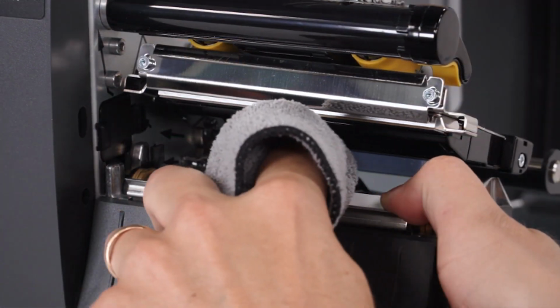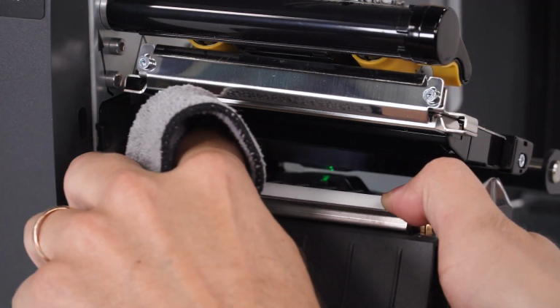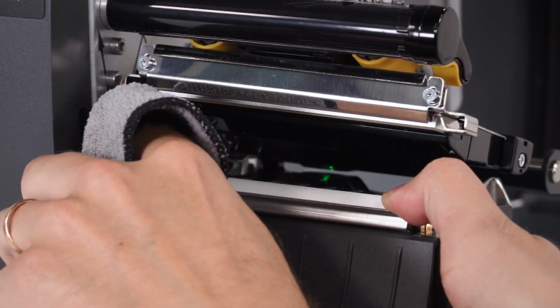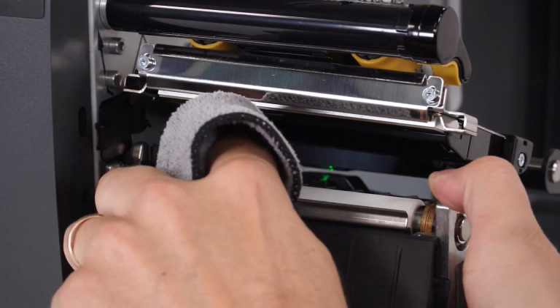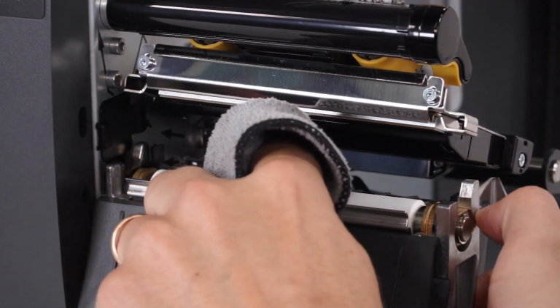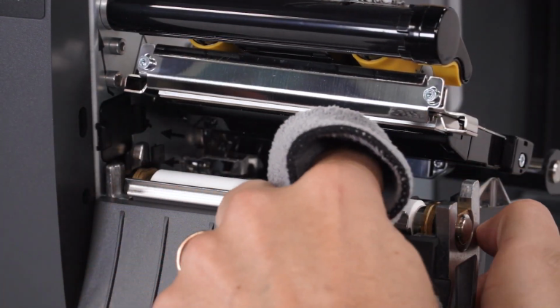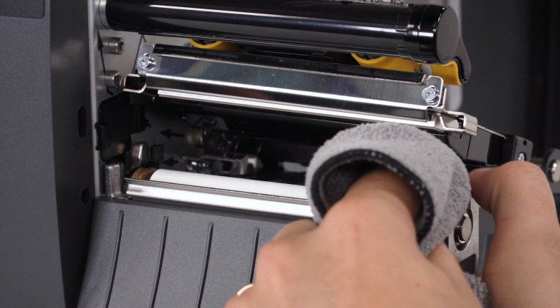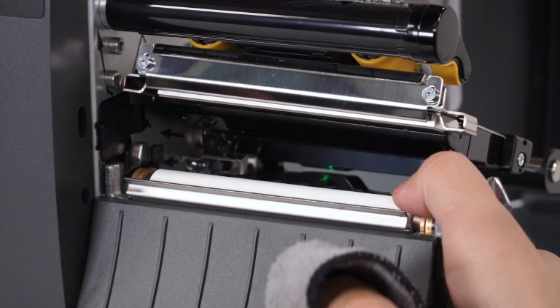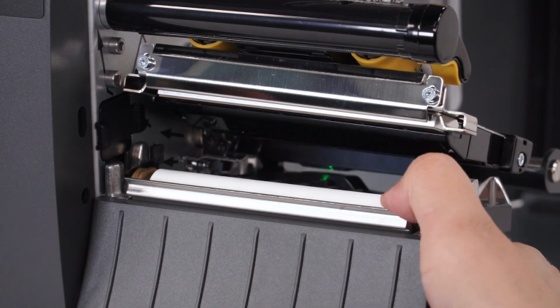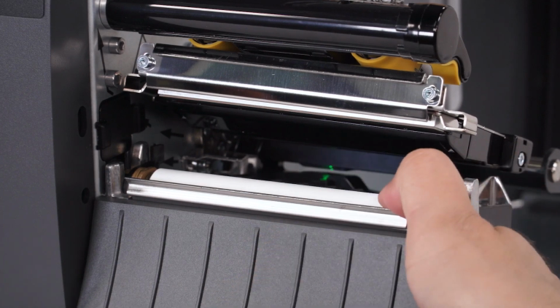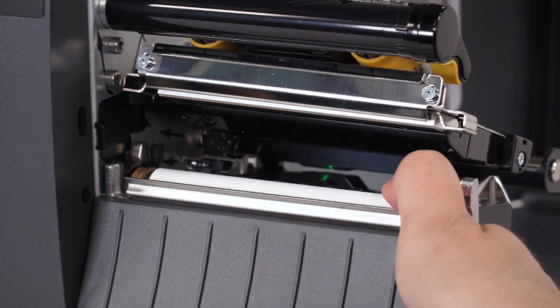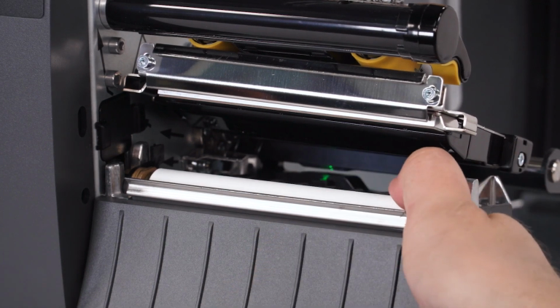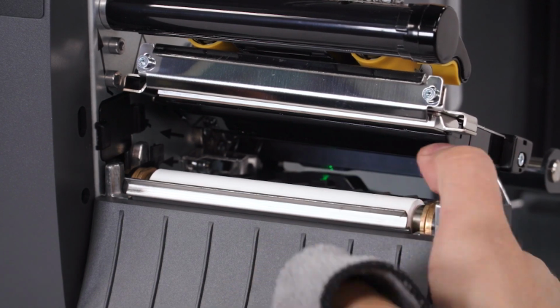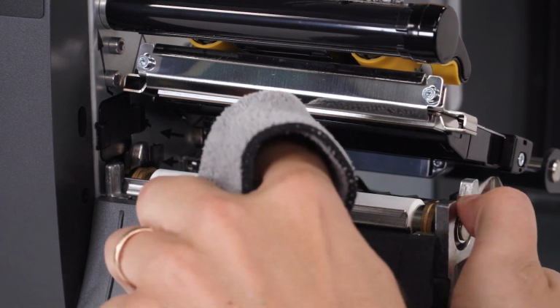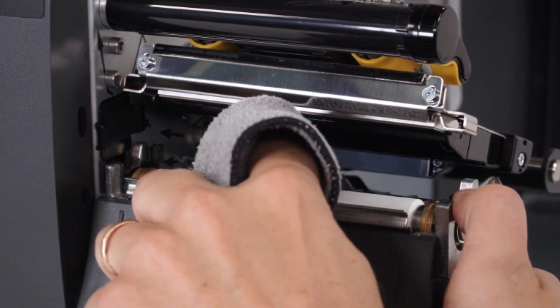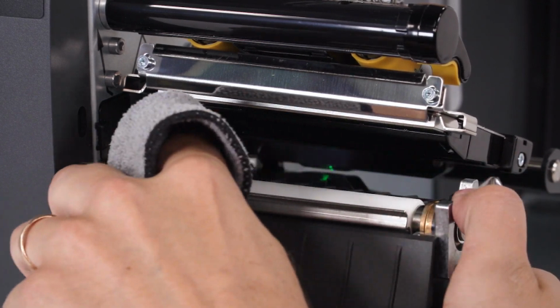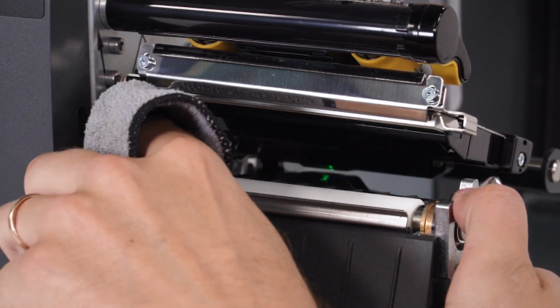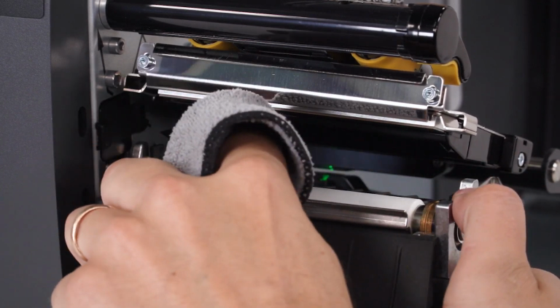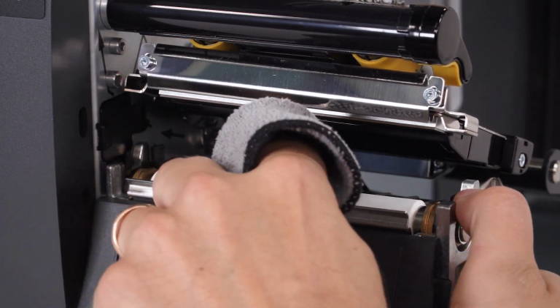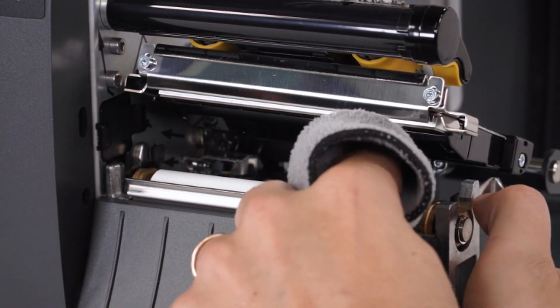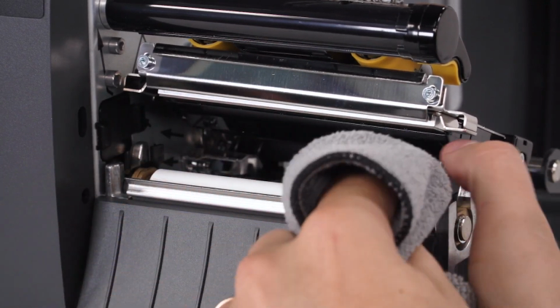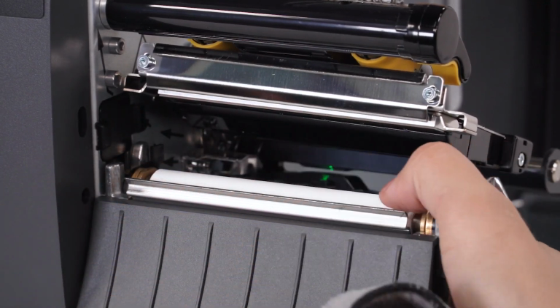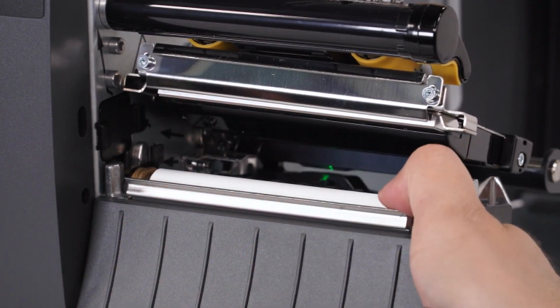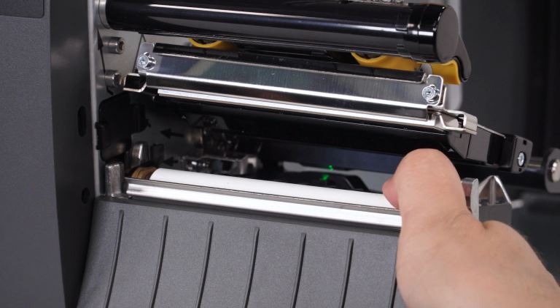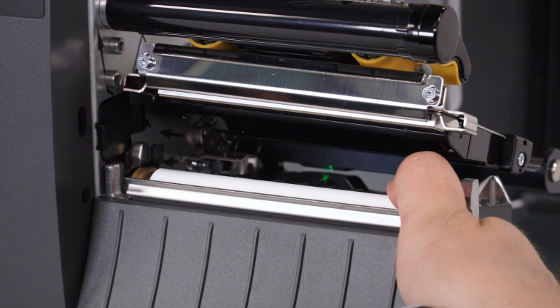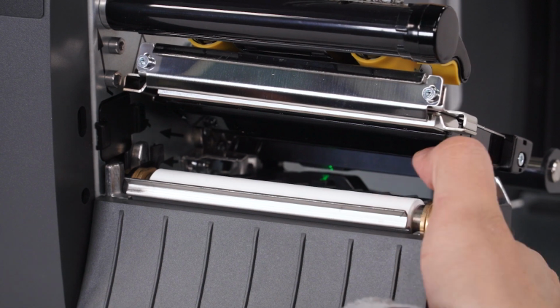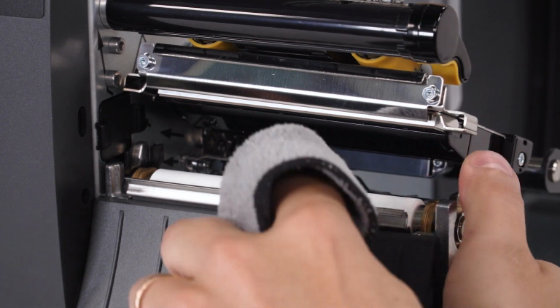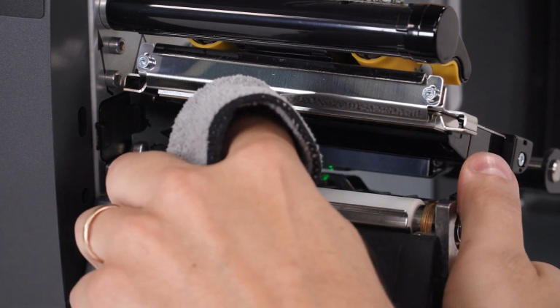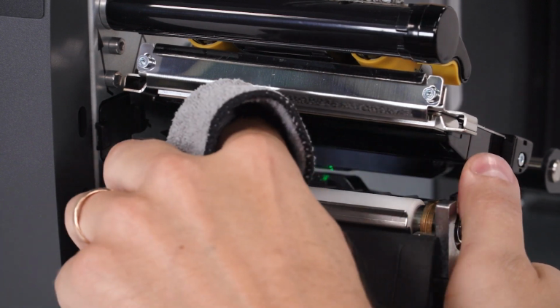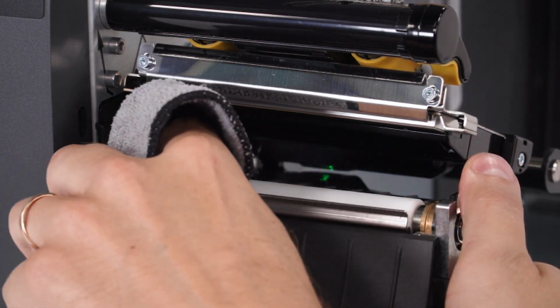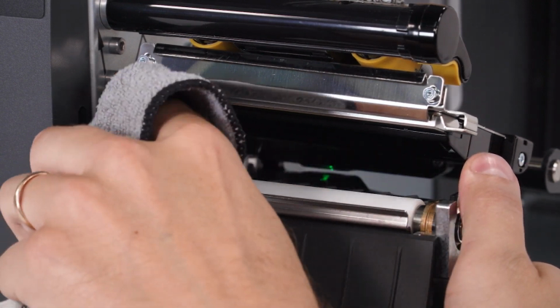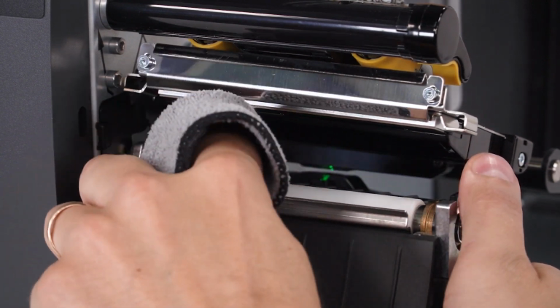To clean the platen roller, wipe with a swab or lint-free cloth moistened with a solution of nine parts isopropyl alcohol and one part deionized water.